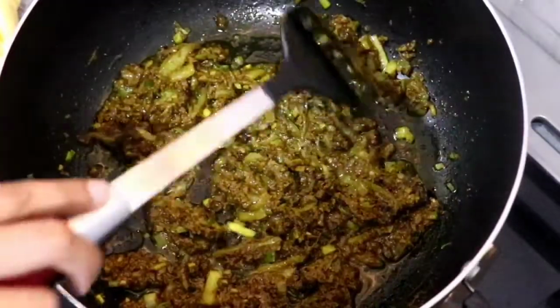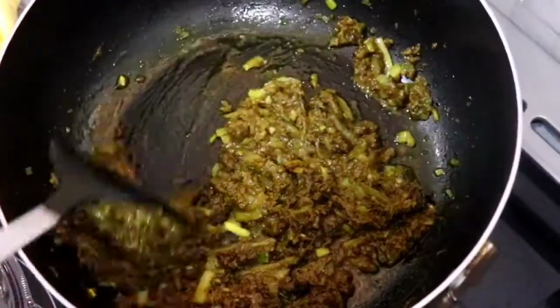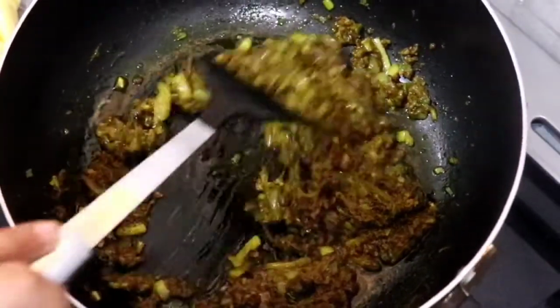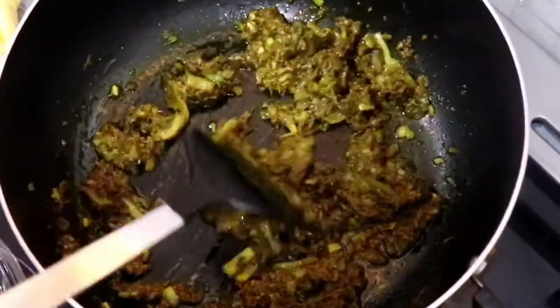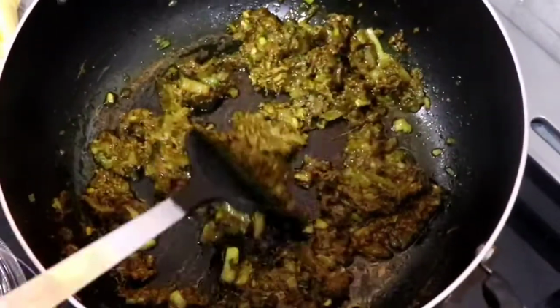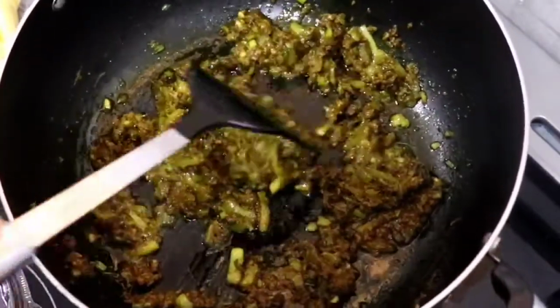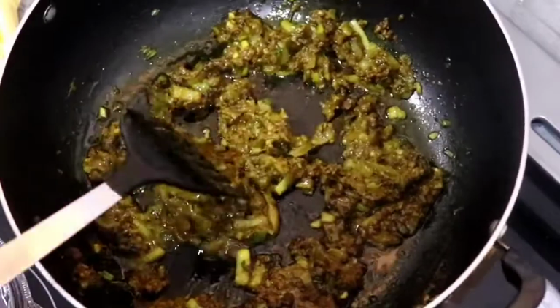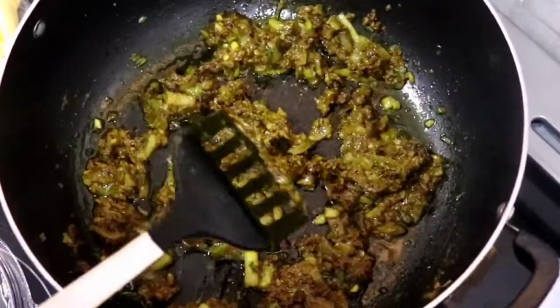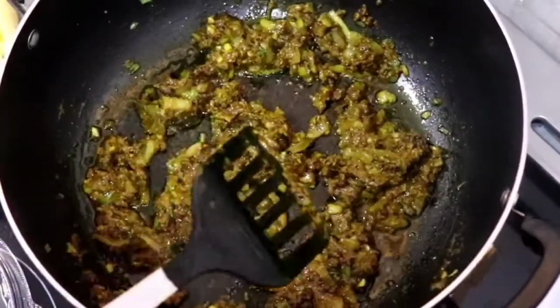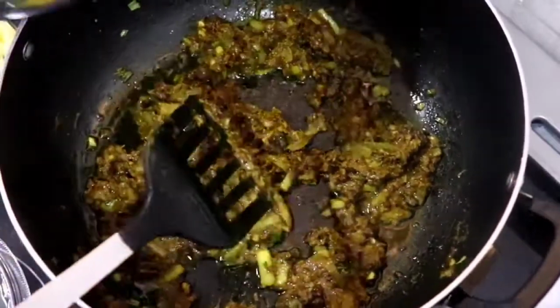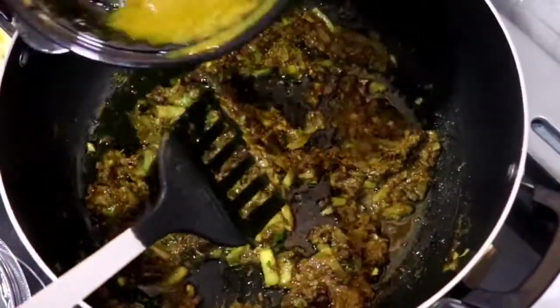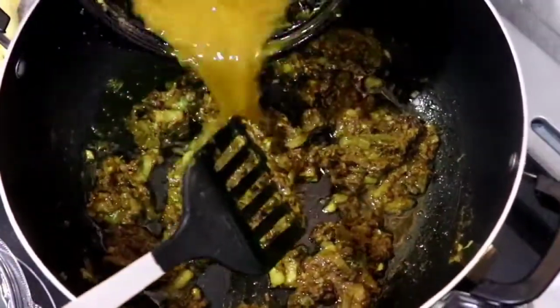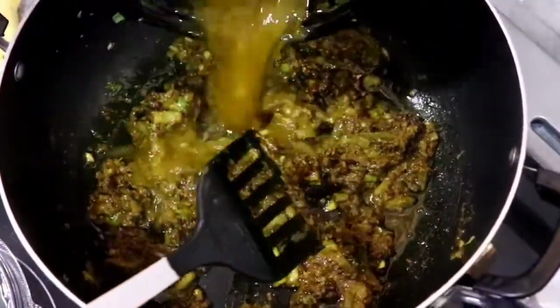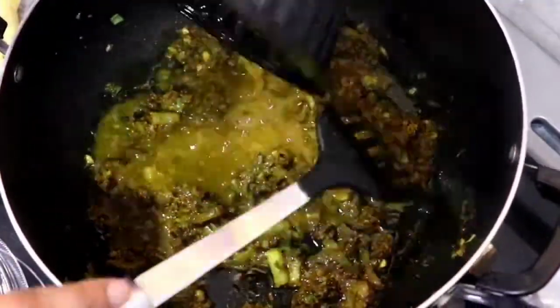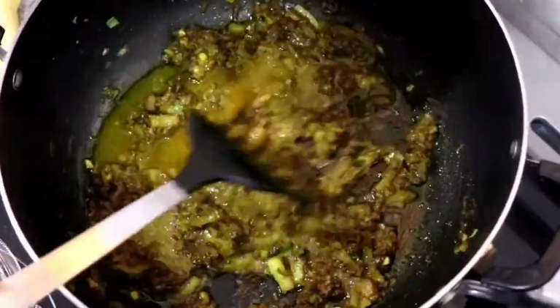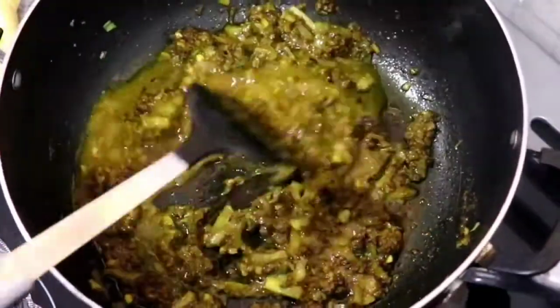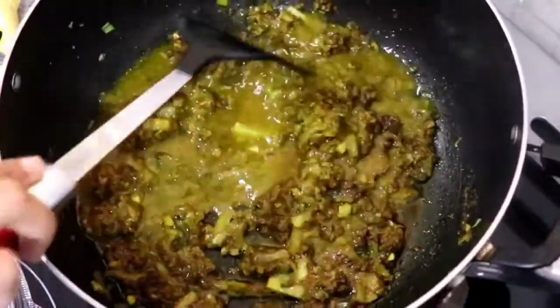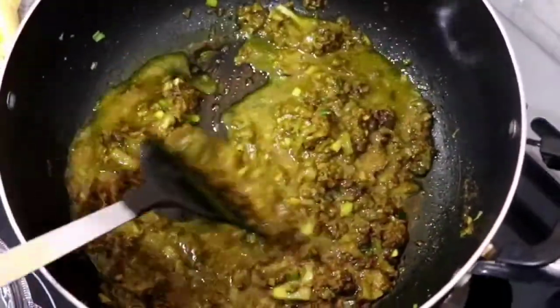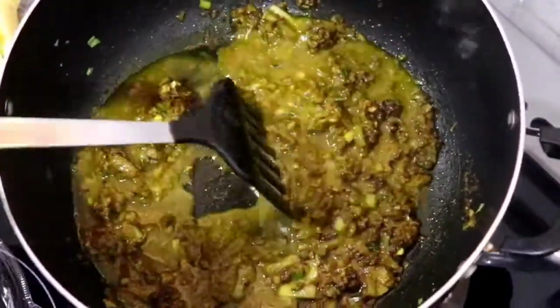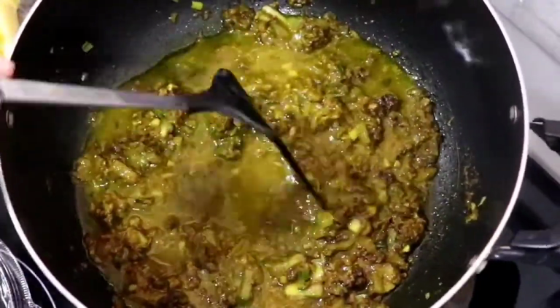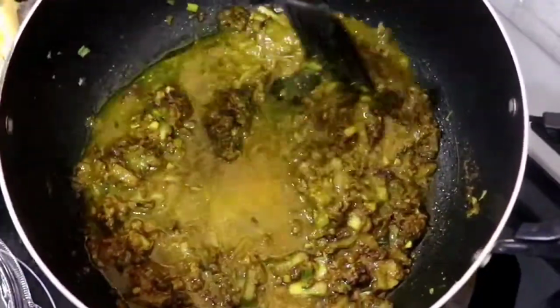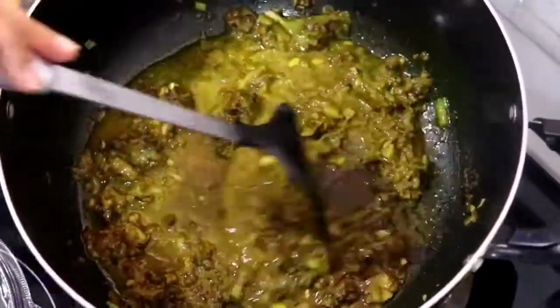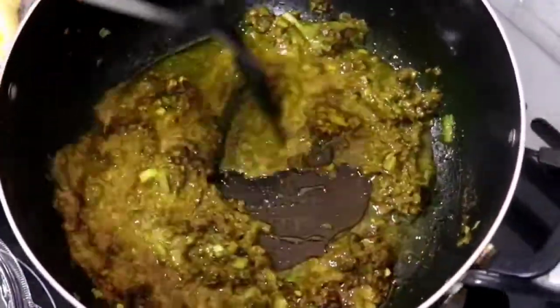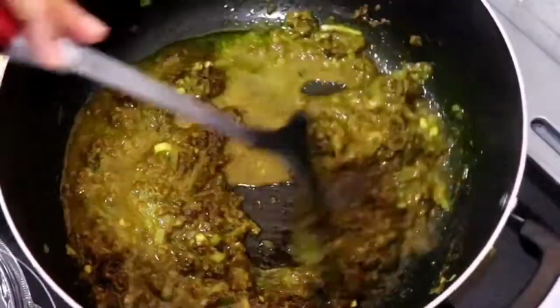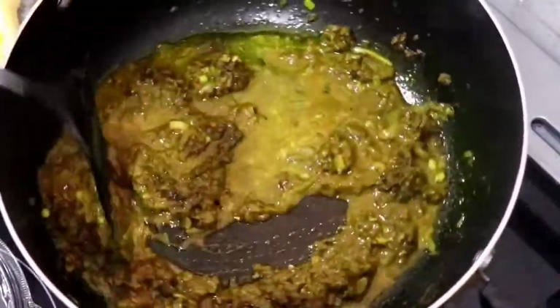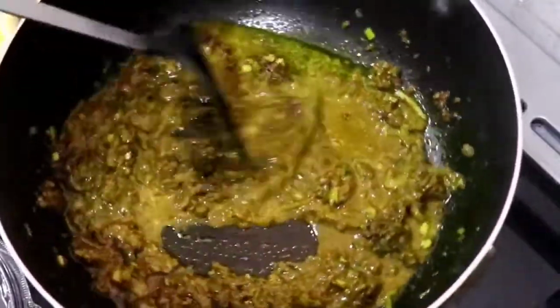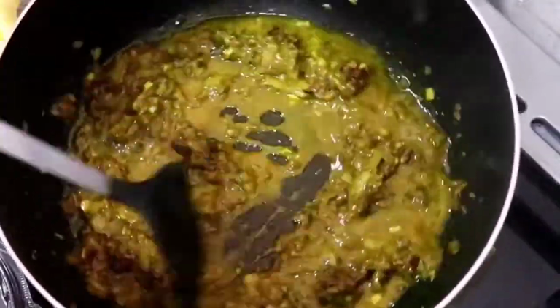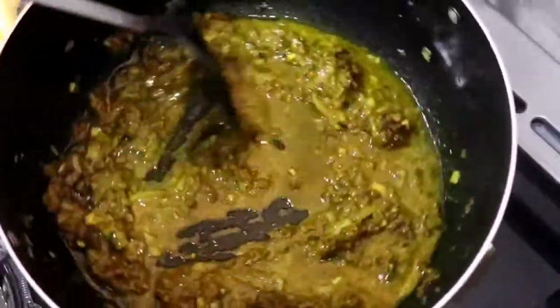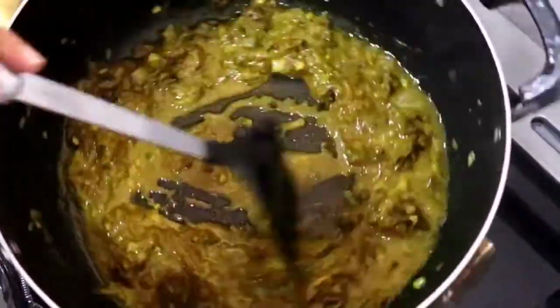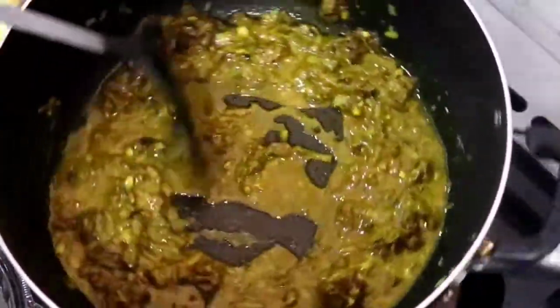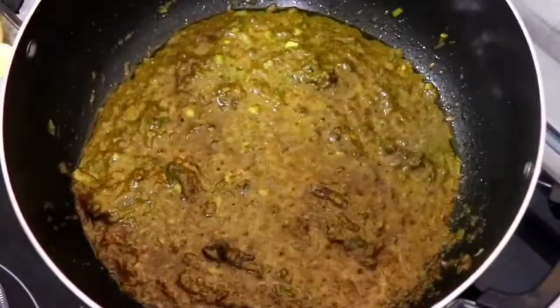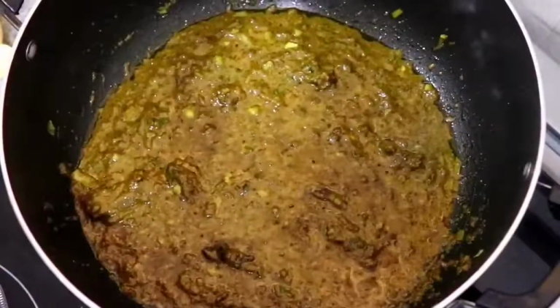After about five minutes, or until the curry paste separates from the oil like this, I had run out the container my curry paste was in, and I'm going to let this cook for an additional two minutes.